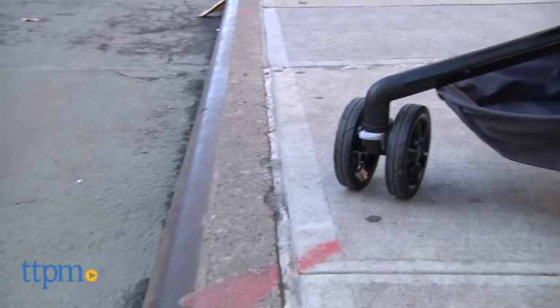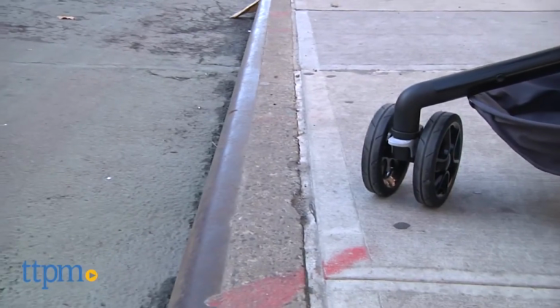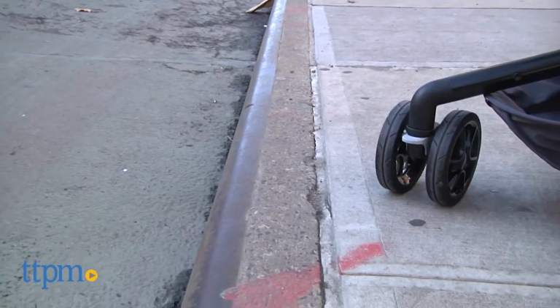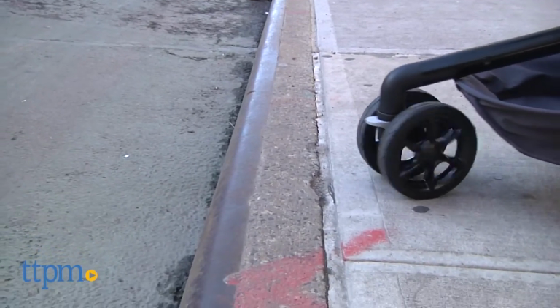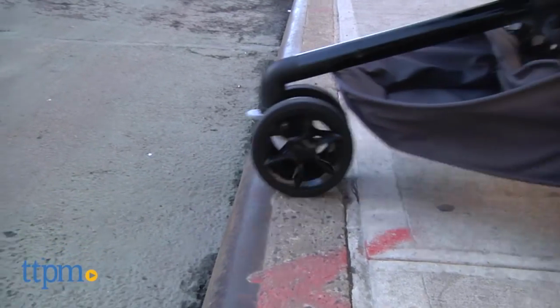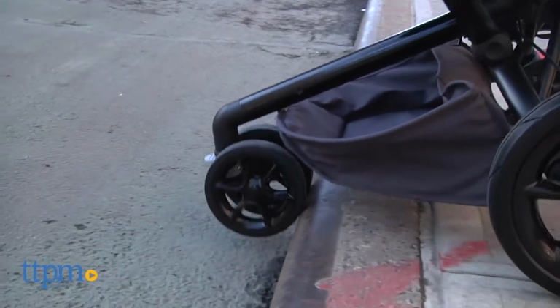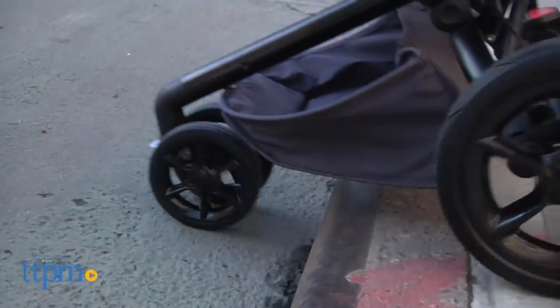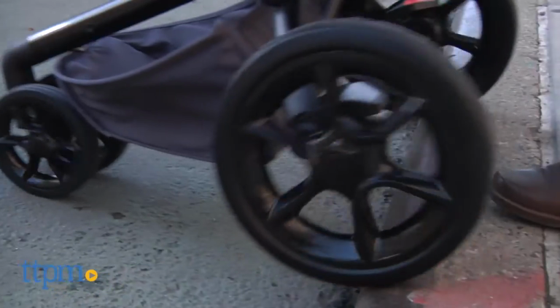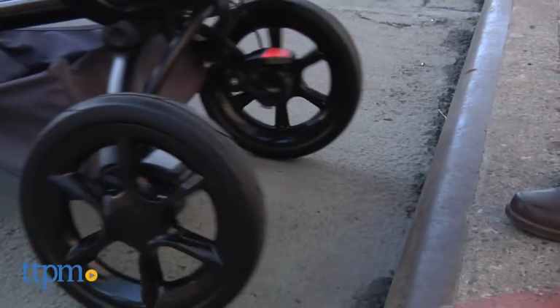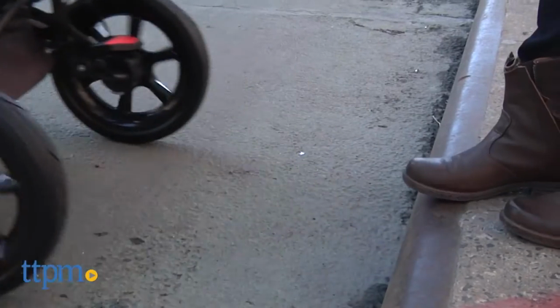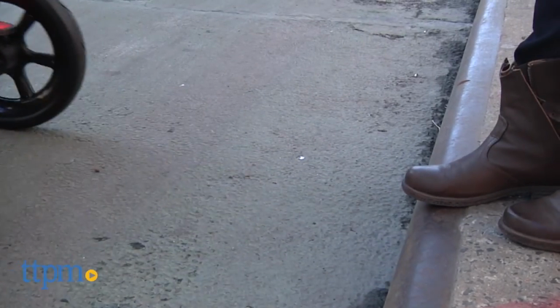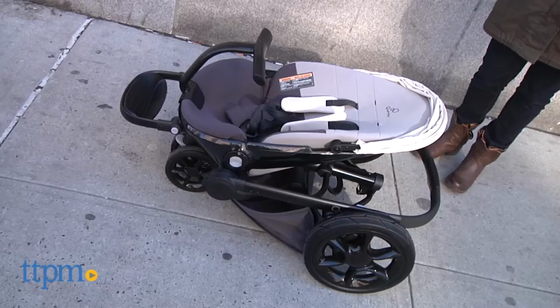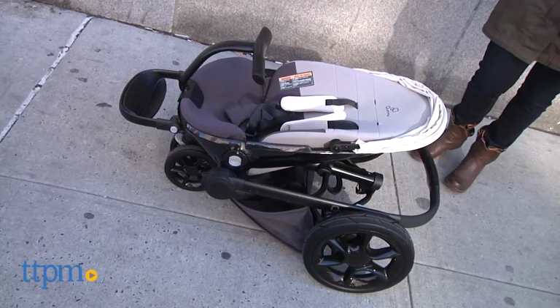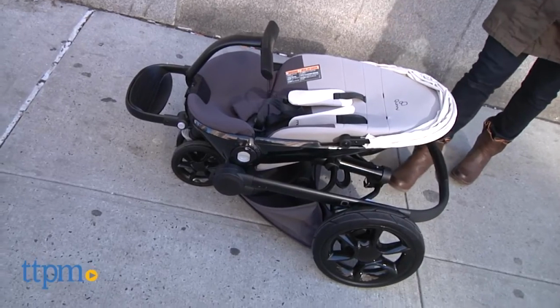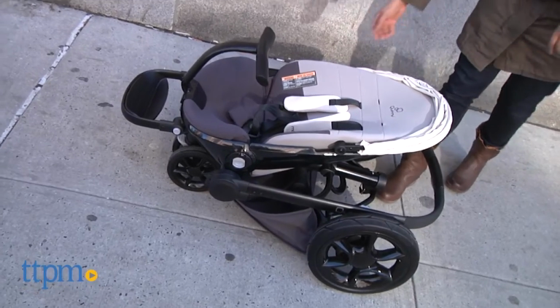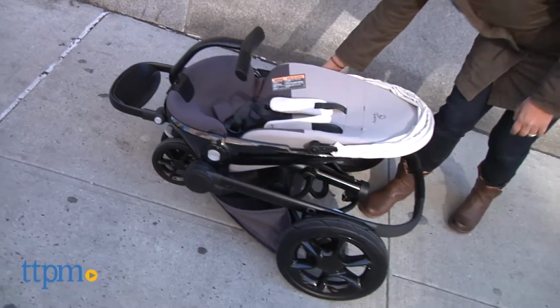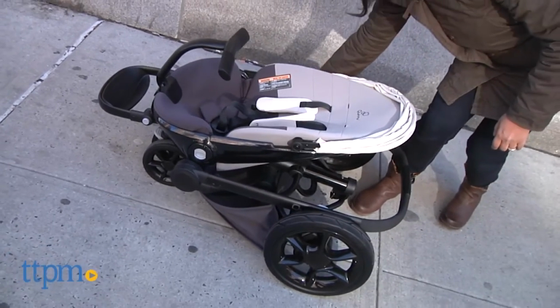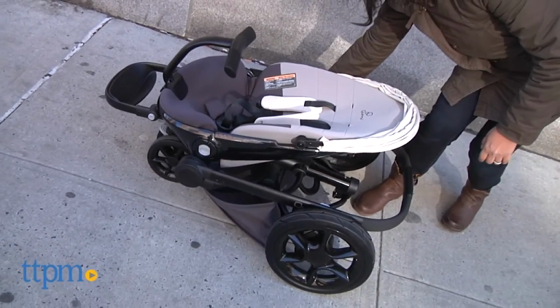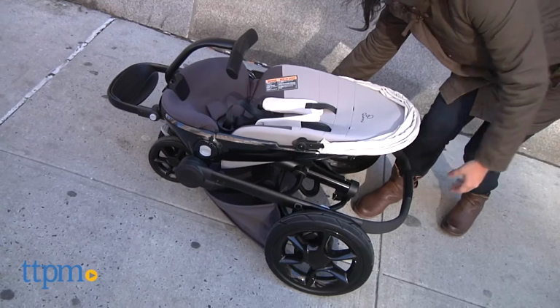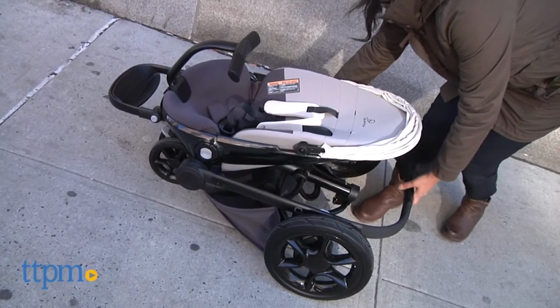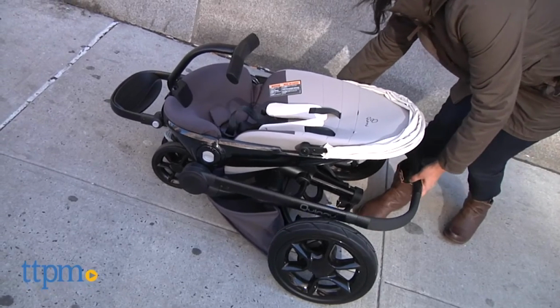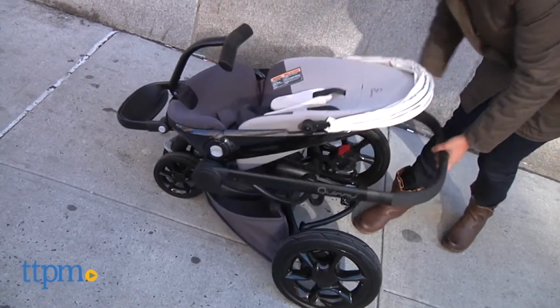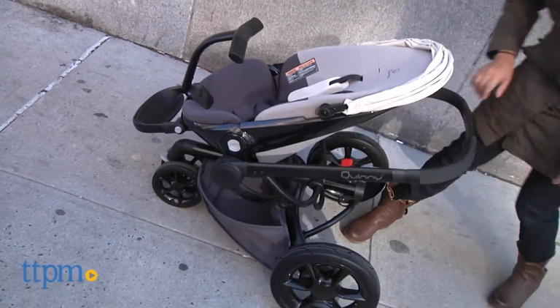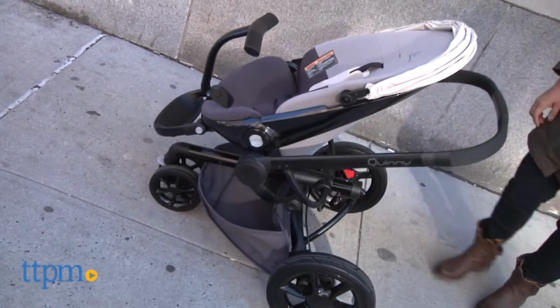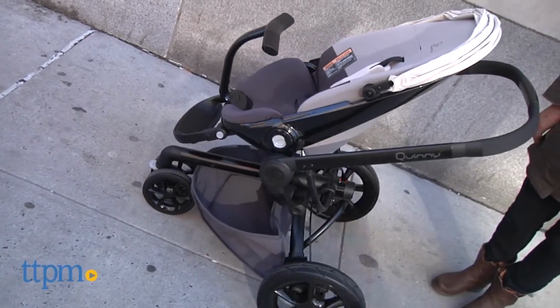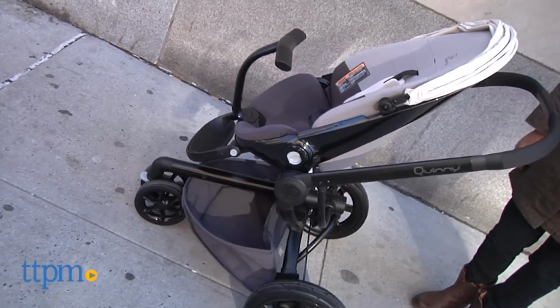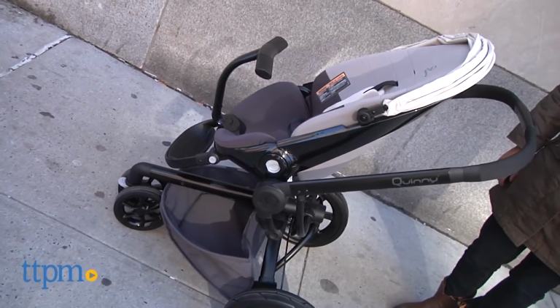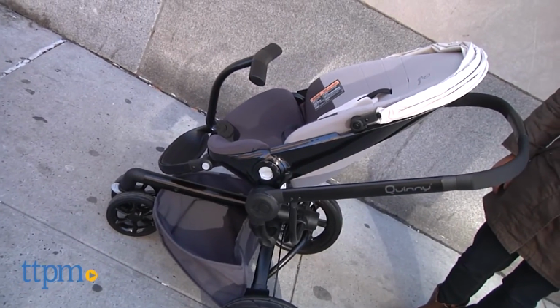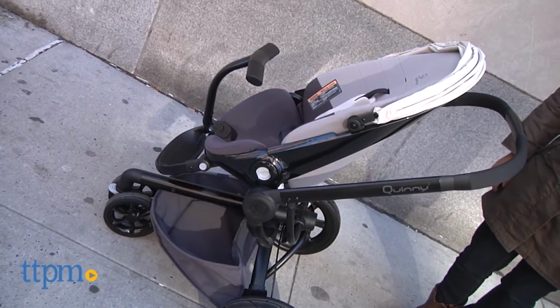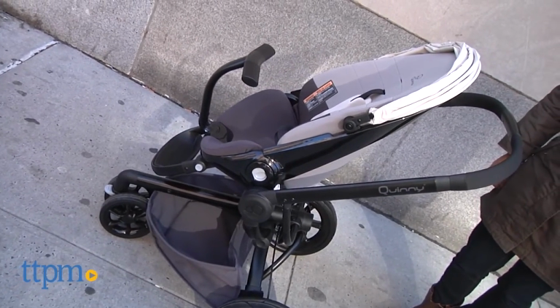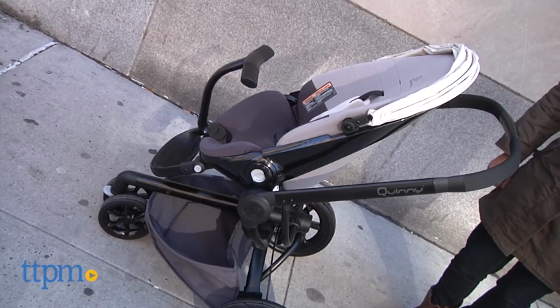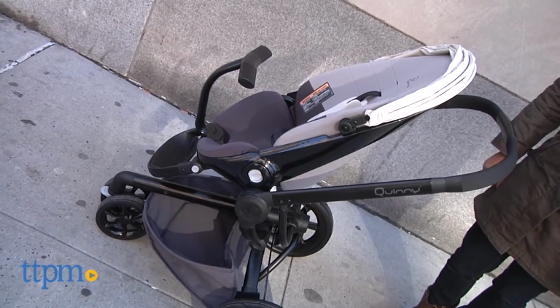The wheels absorb the shock, allowing for a comfortable ride in most terrains. While all of these are great features, the spring unfold is pretty impressive. With just one touch, the stroller springs up to unfold, making it easy for parents.